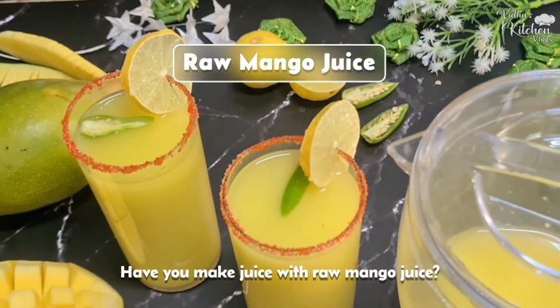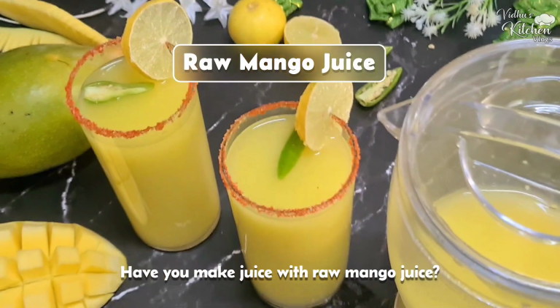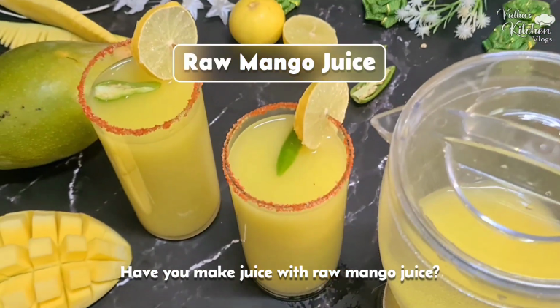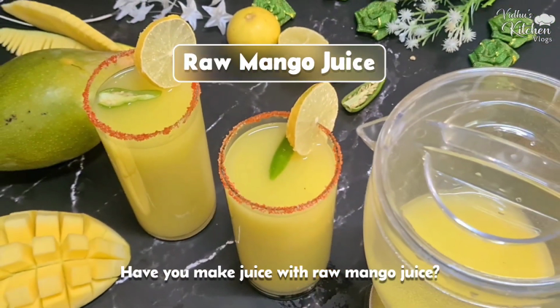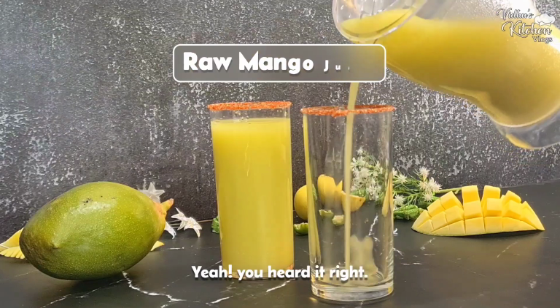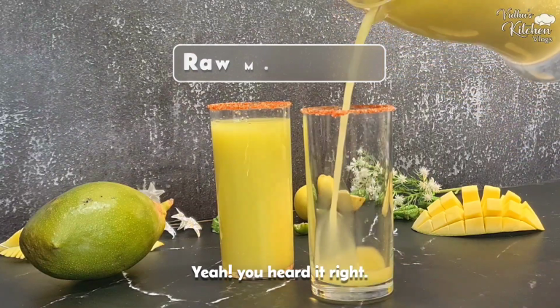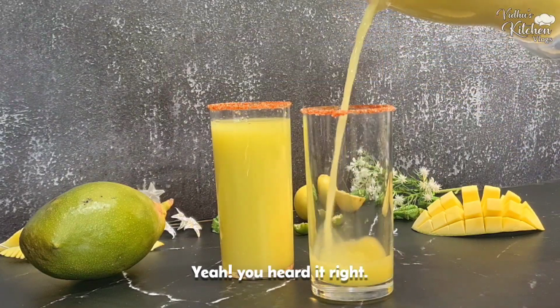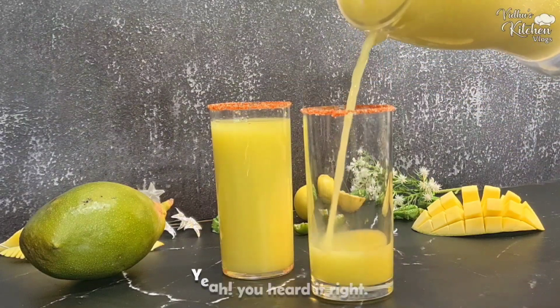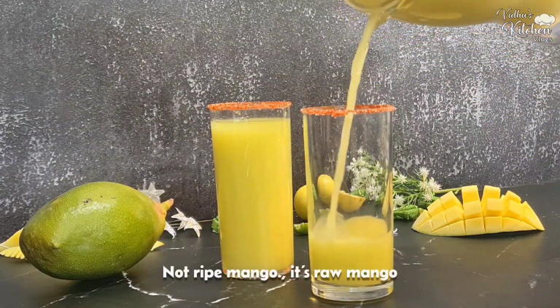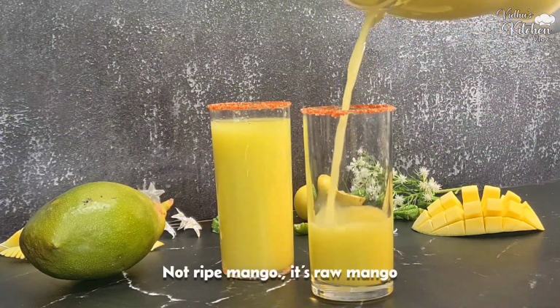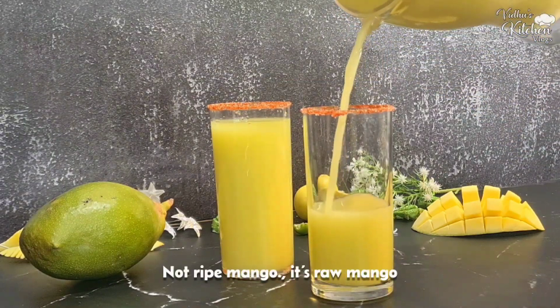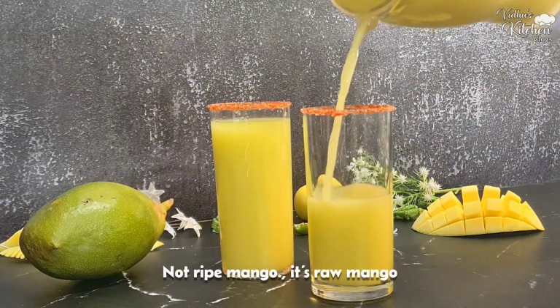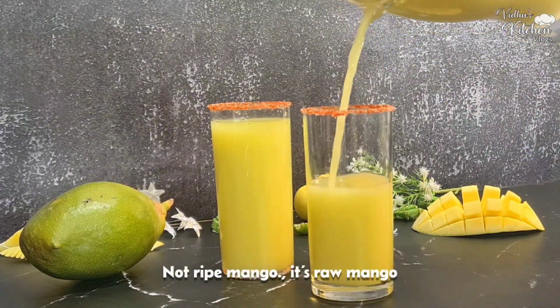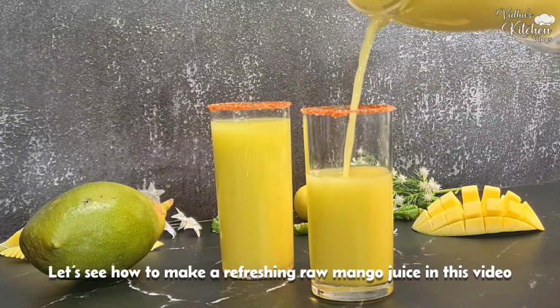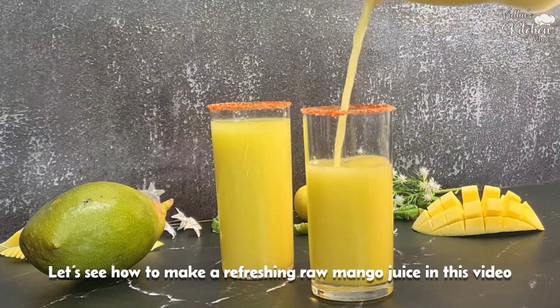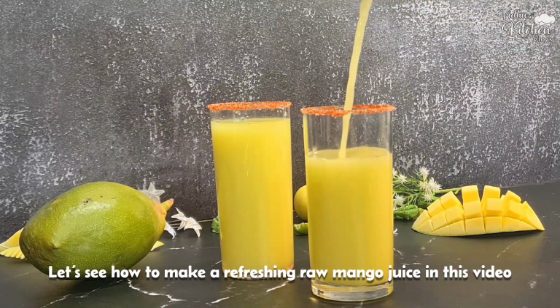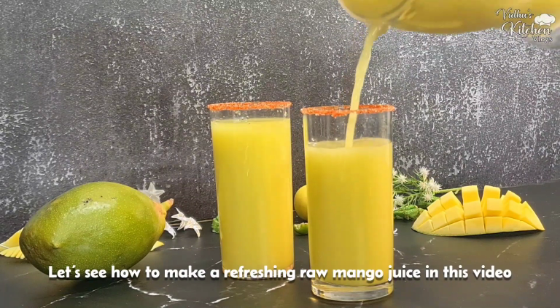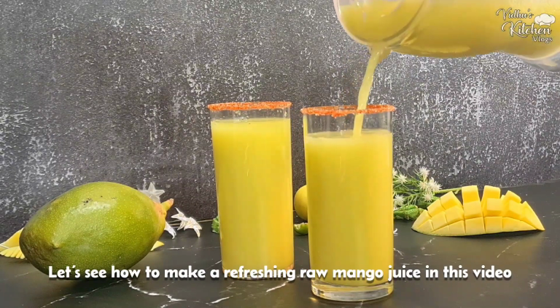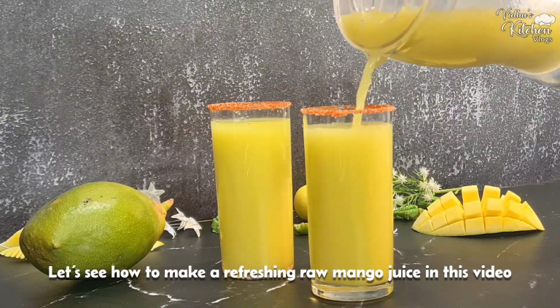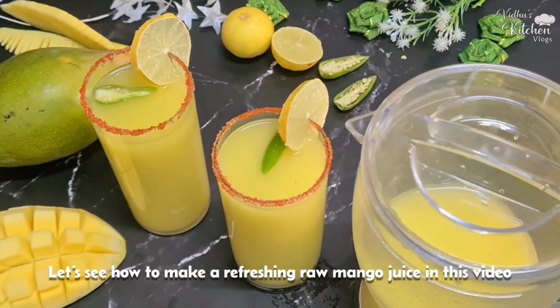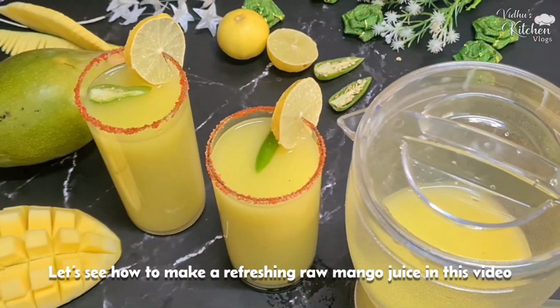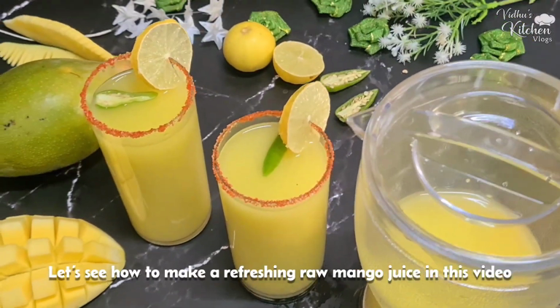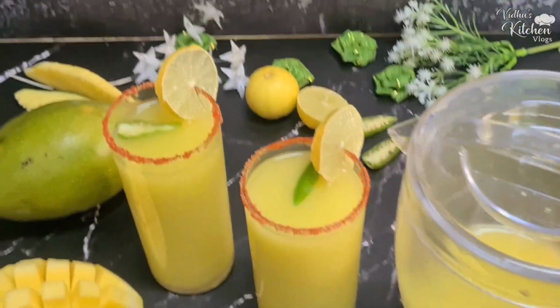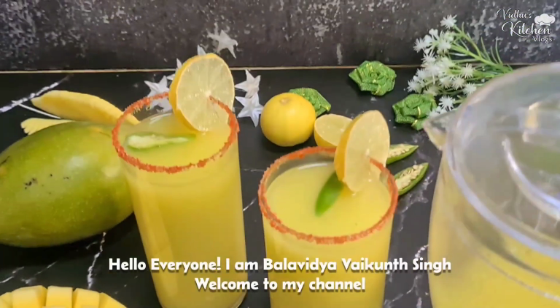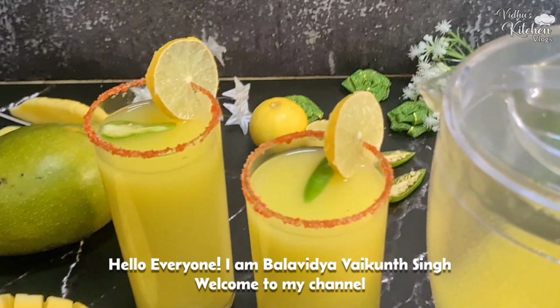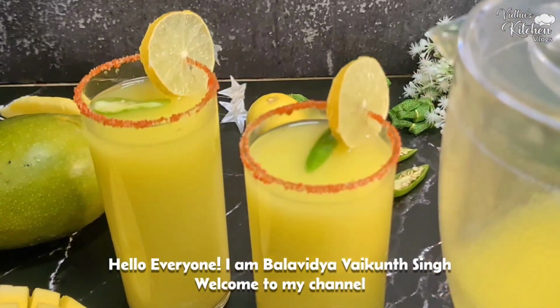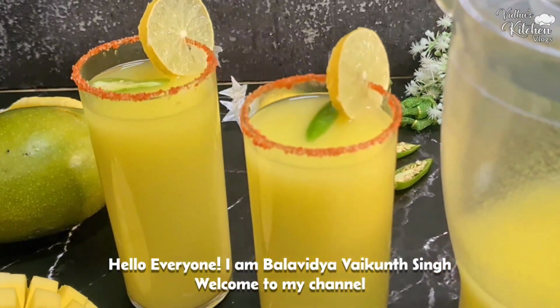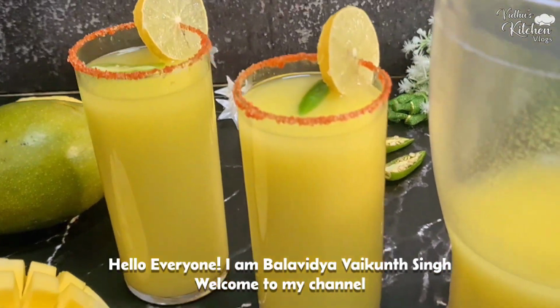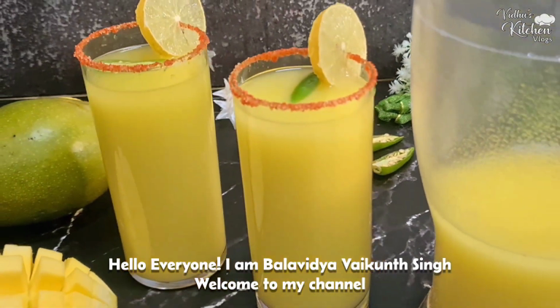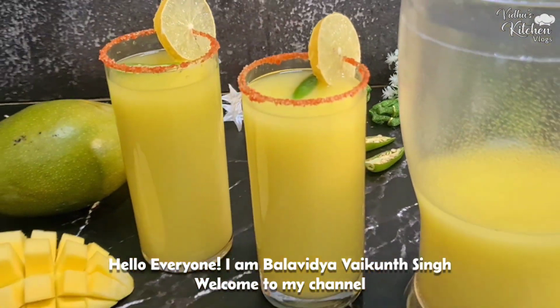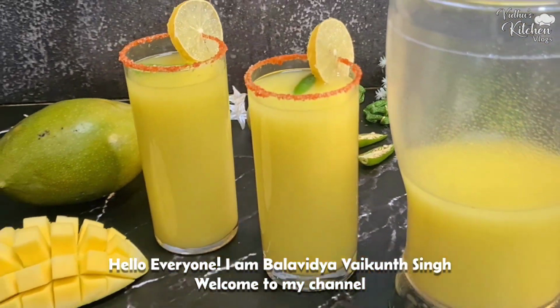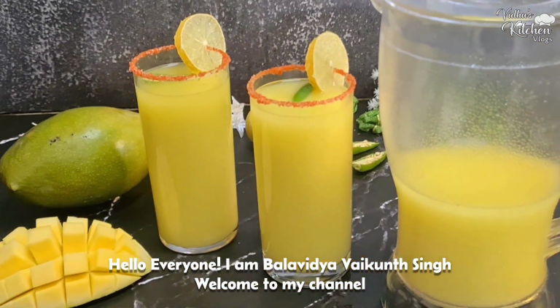Let's make a refreshing raw mango juice in the morning. You heard it right — a refreshing raw mango juice. Let's see how to make it in this video. Welcome to Withers Kitchen!